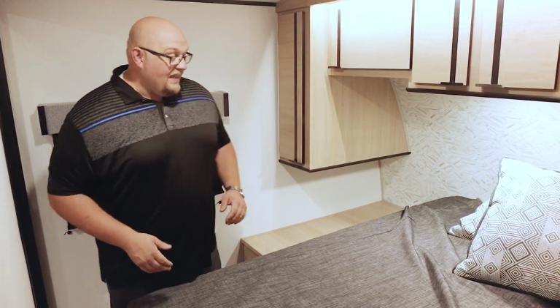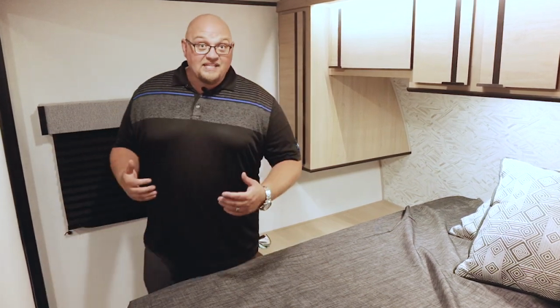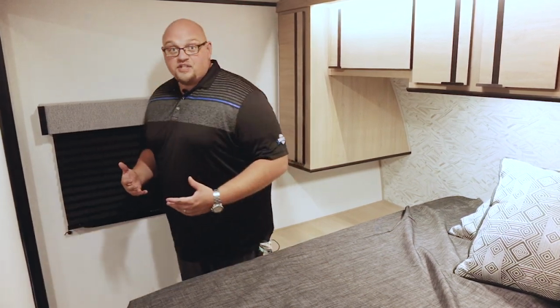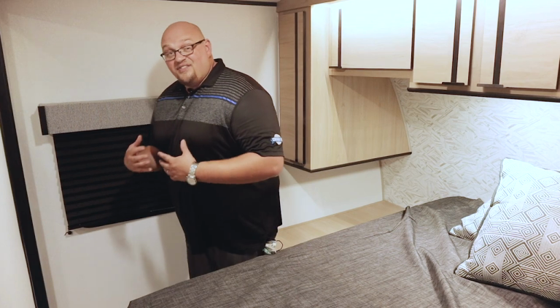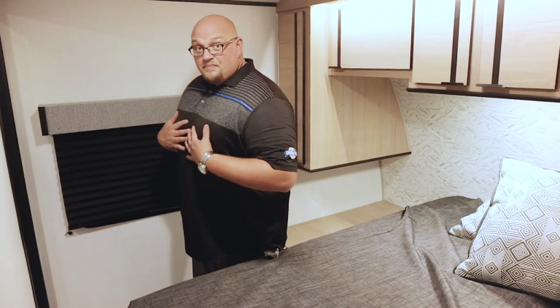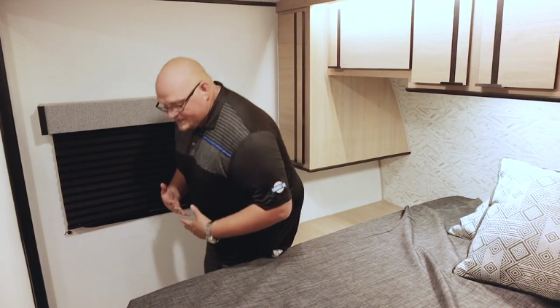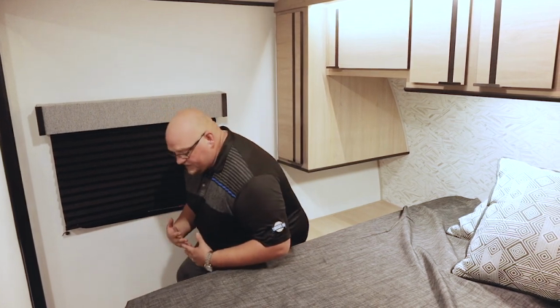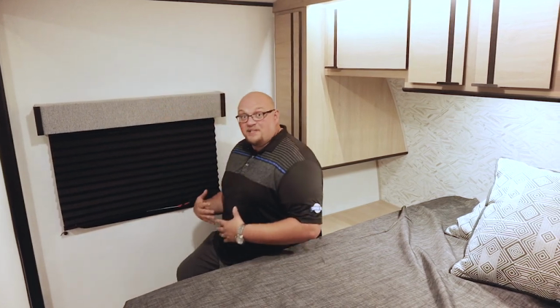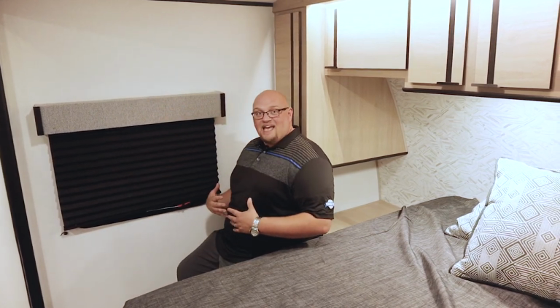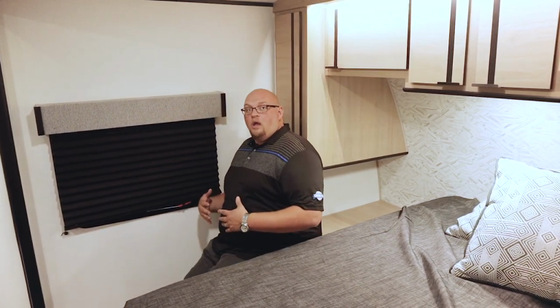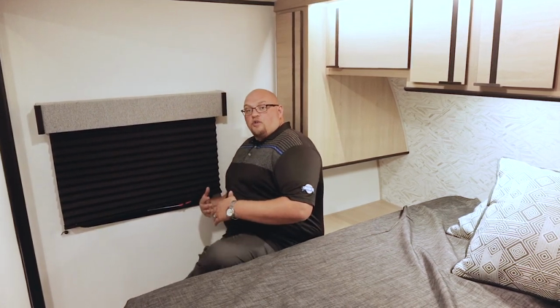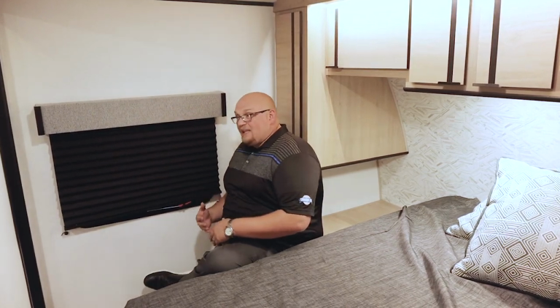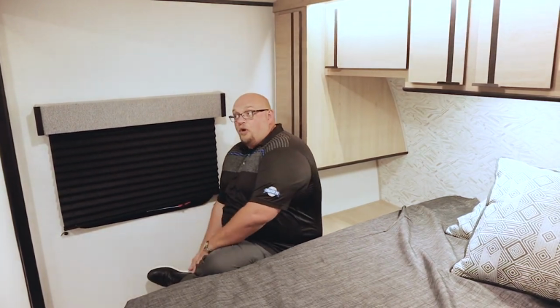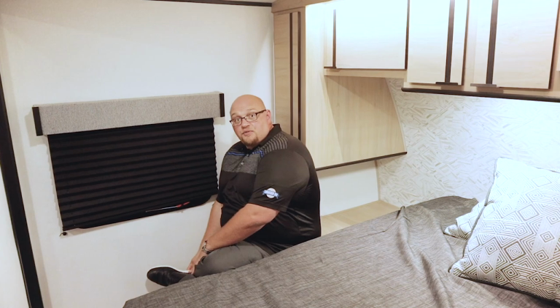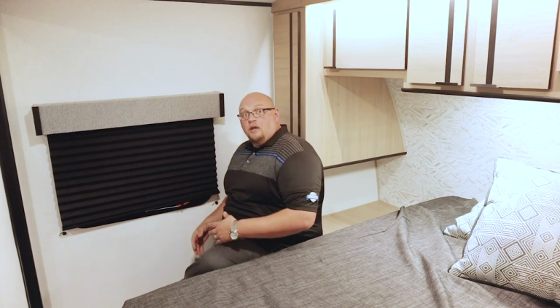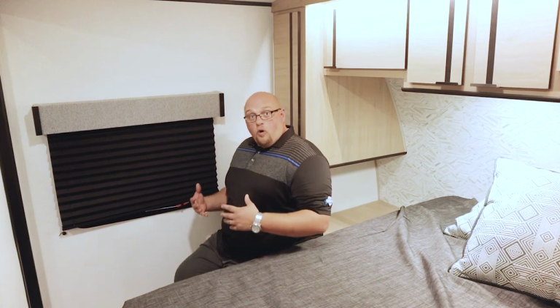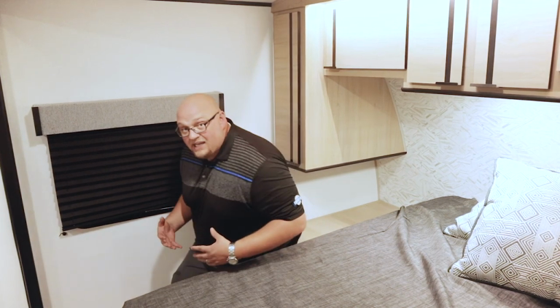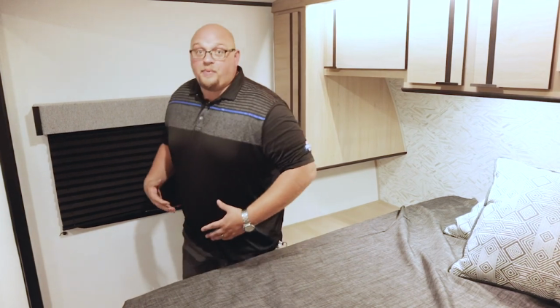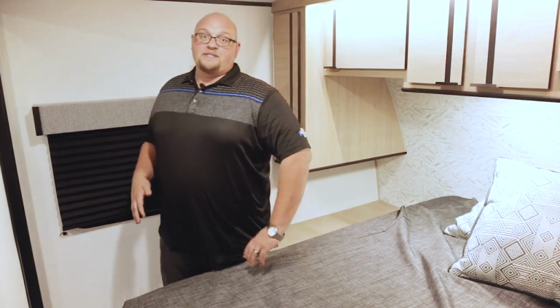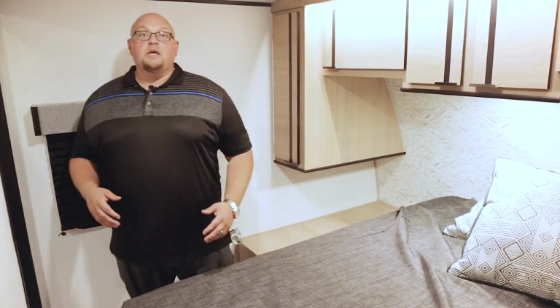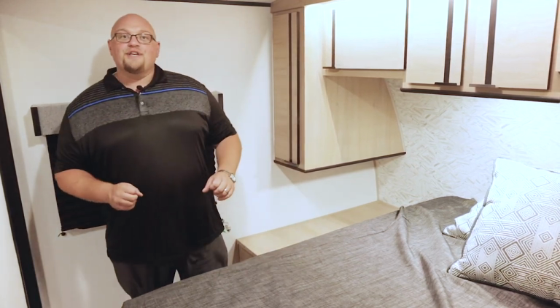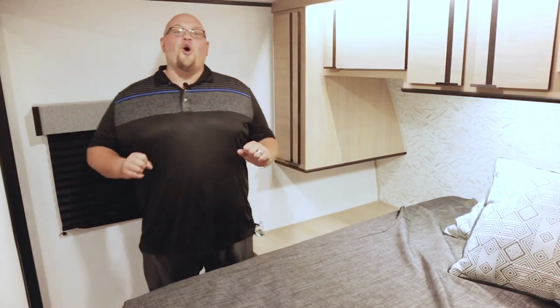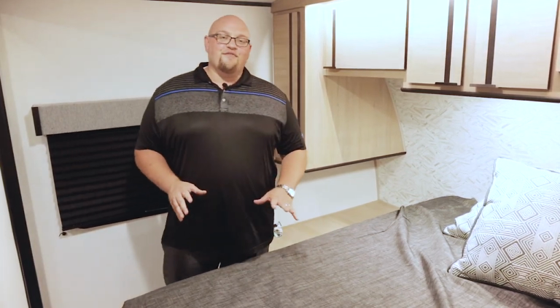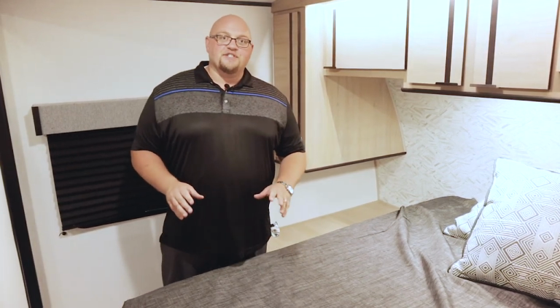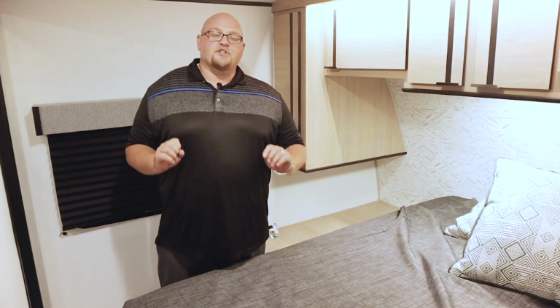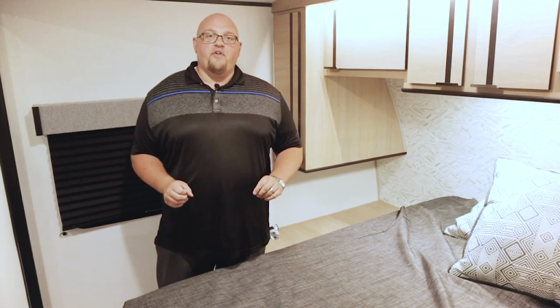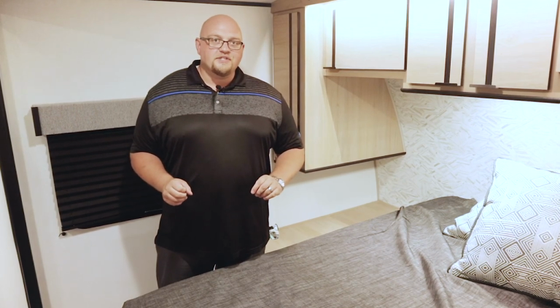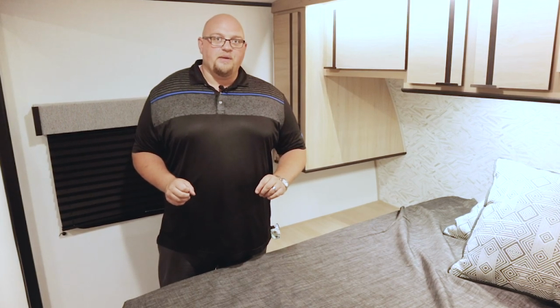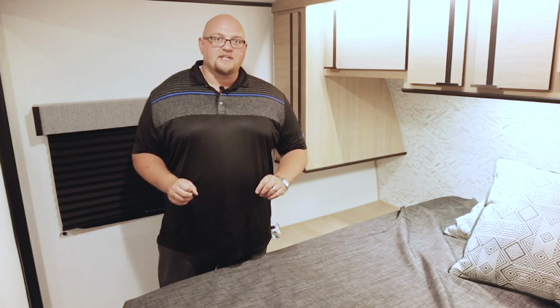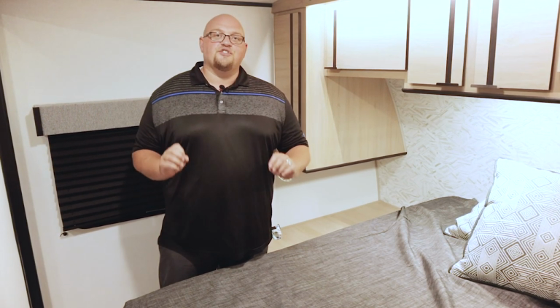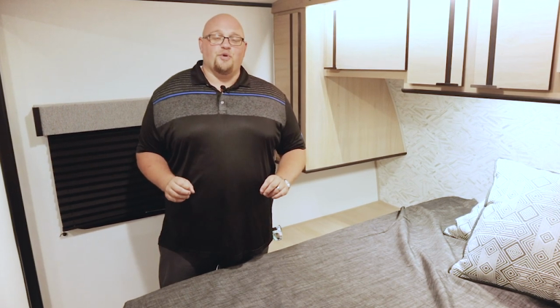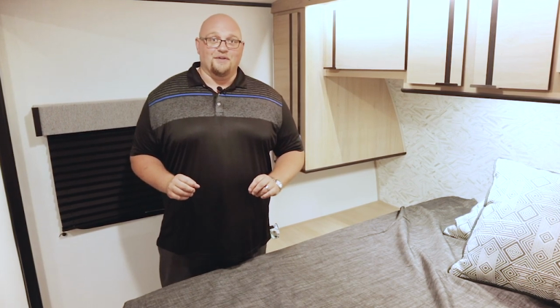The nice advantage of this is that even a guy as big as myself is going to be able to sit down, cross my legs, put my shoes on, or change and put a pair of pants on. This is an awesome feature that's going to be exclusive on all CRV brands coming into the 2021 model year.